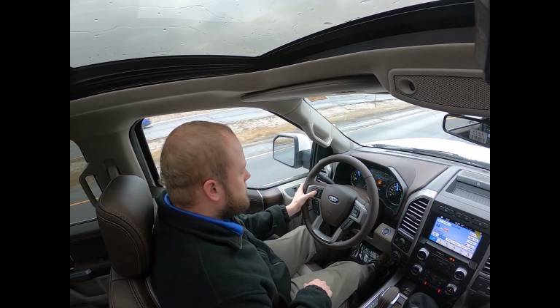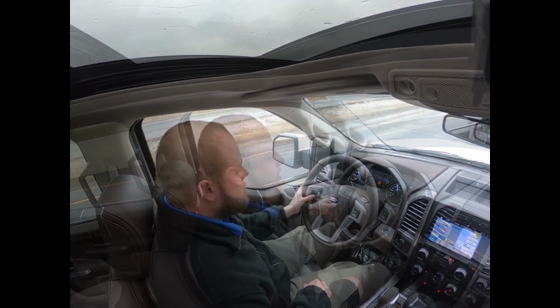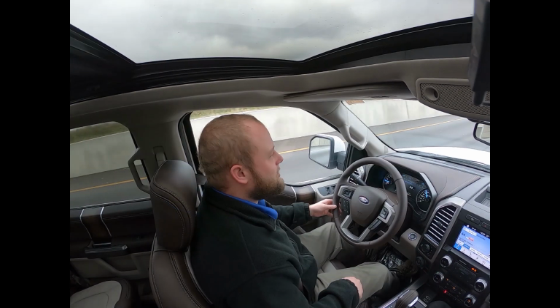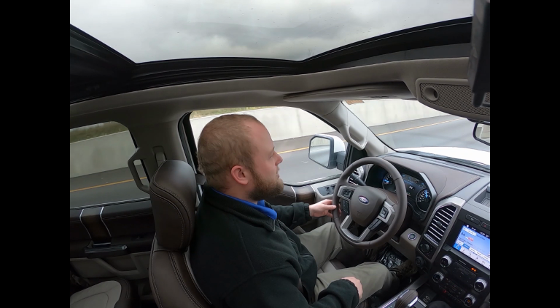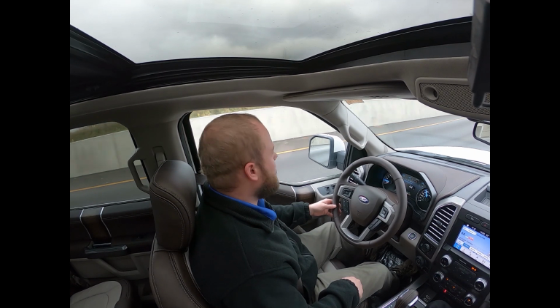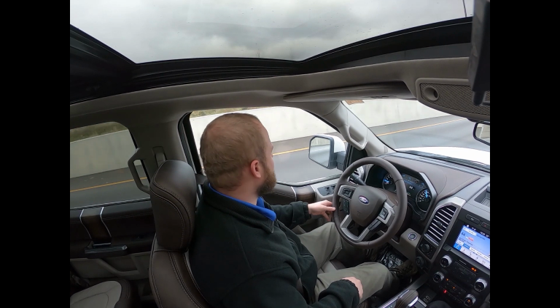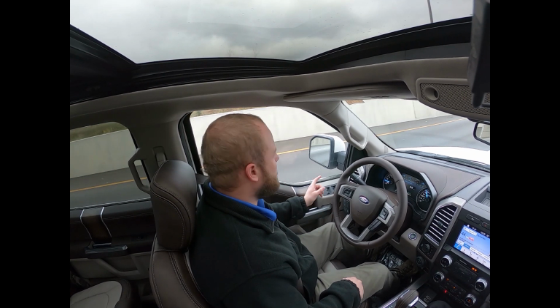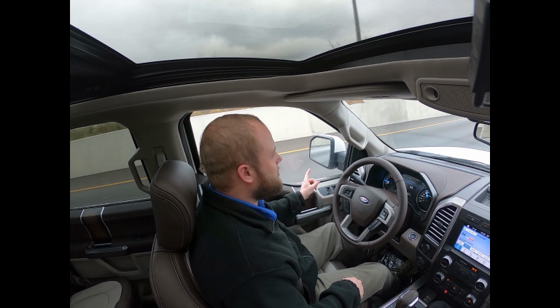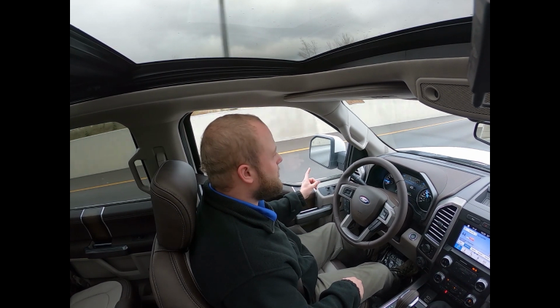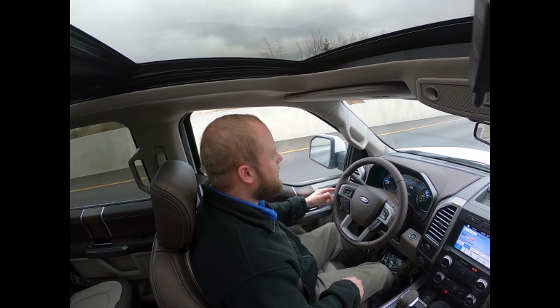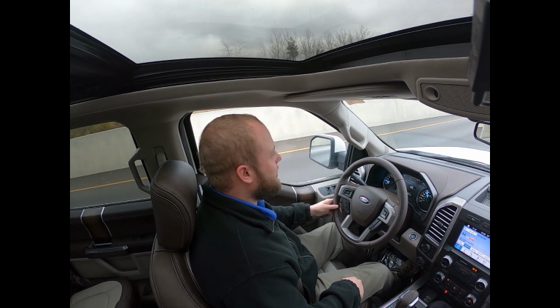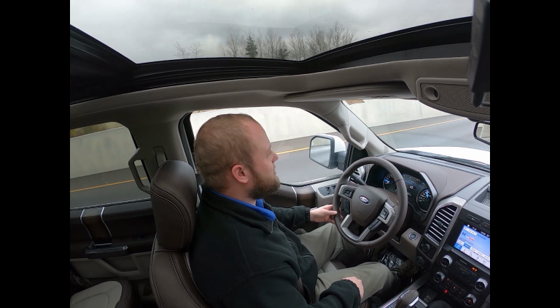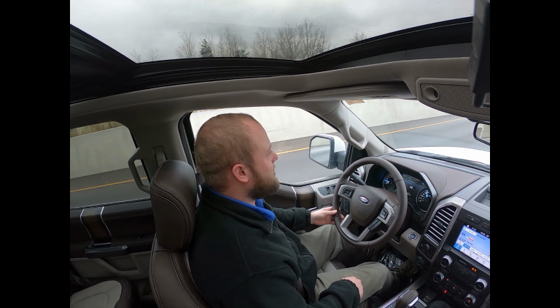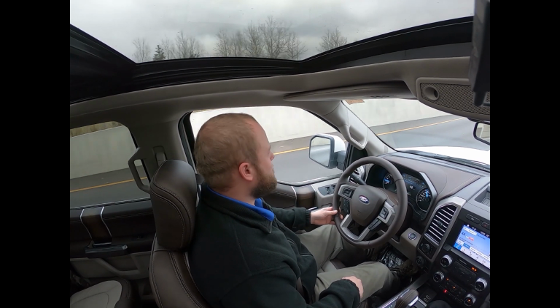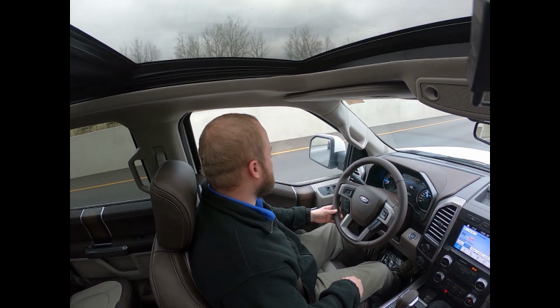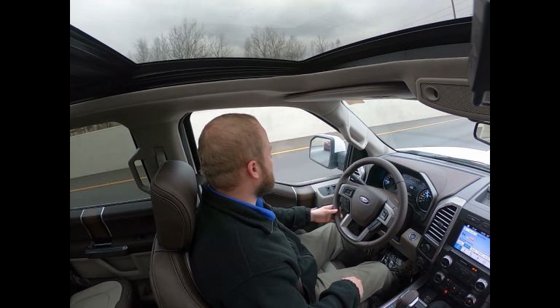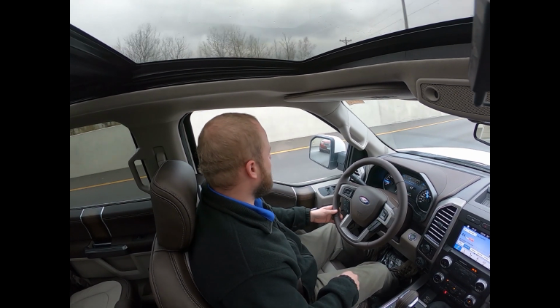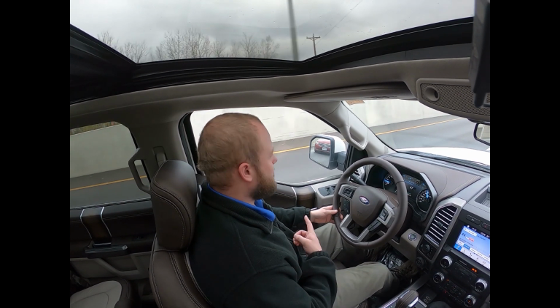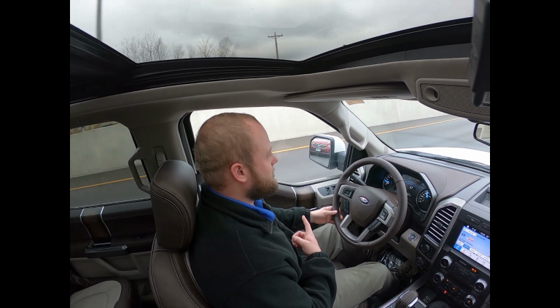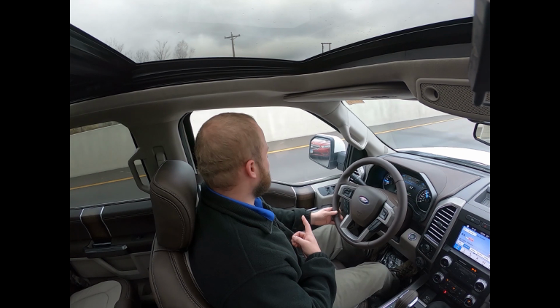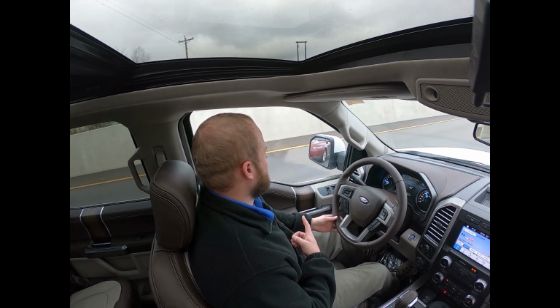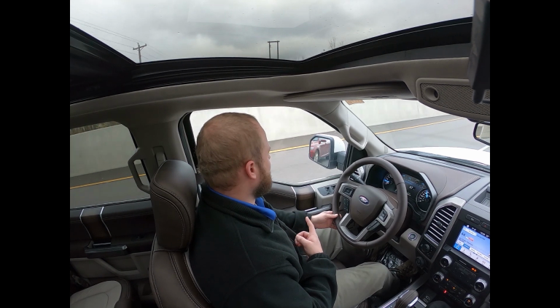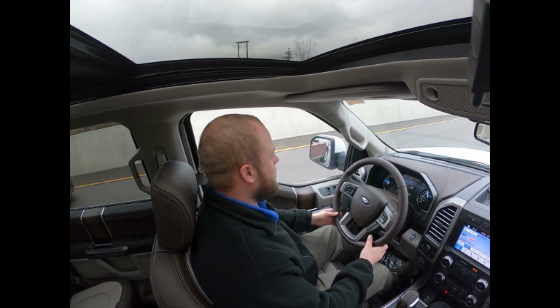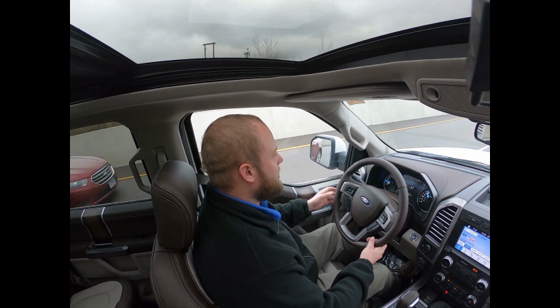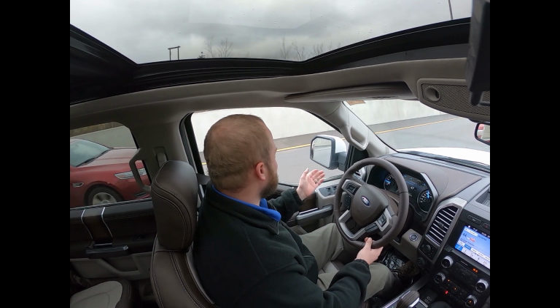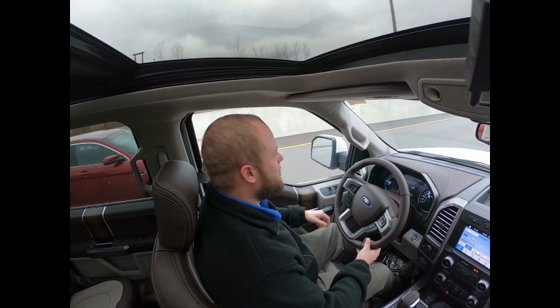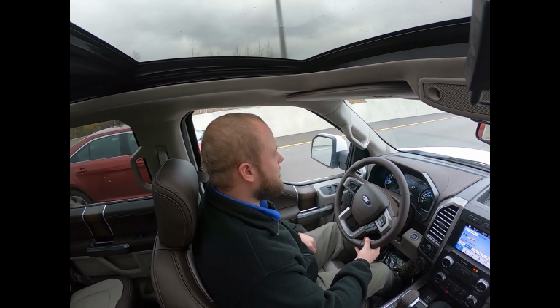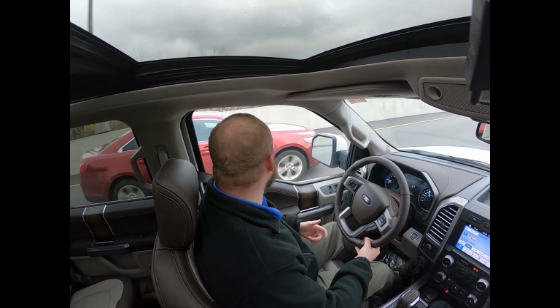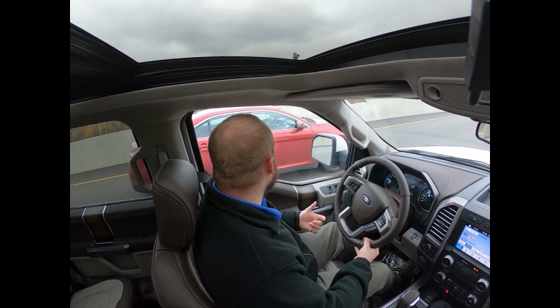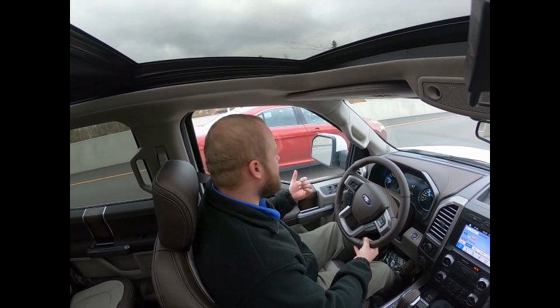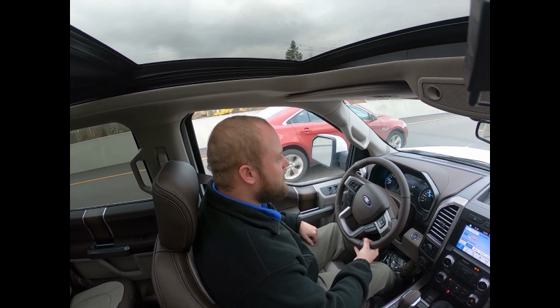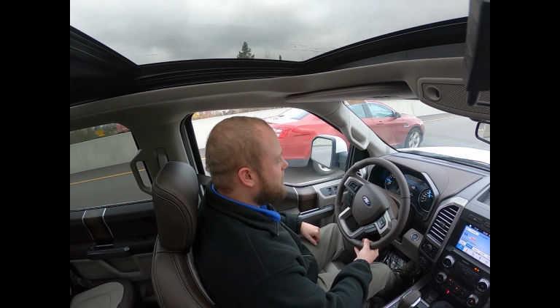As this car passes me, there should be a yellow light that turns on in the mirror — there it is. That lets us know someone's in our blind spot and that we should not move over.